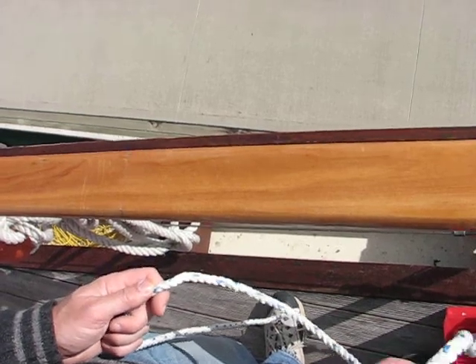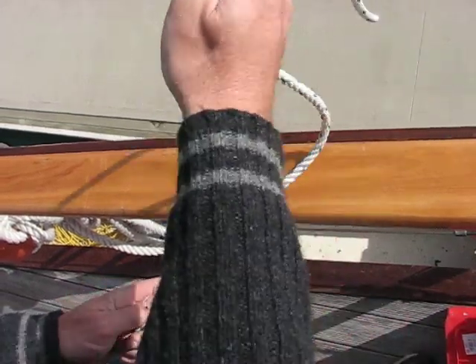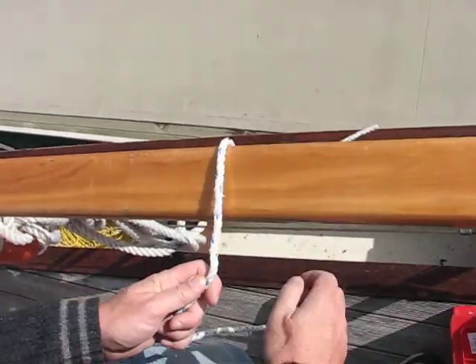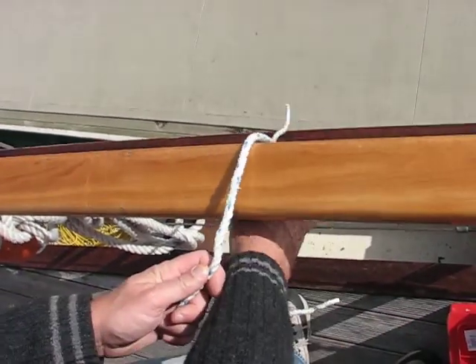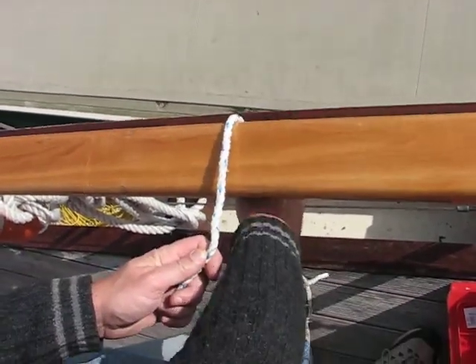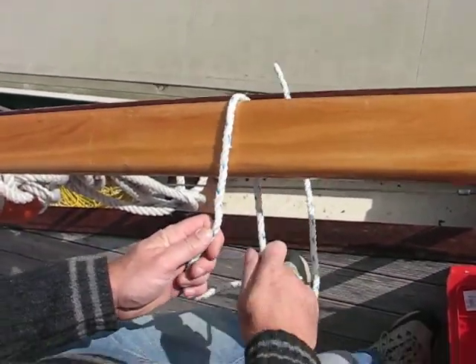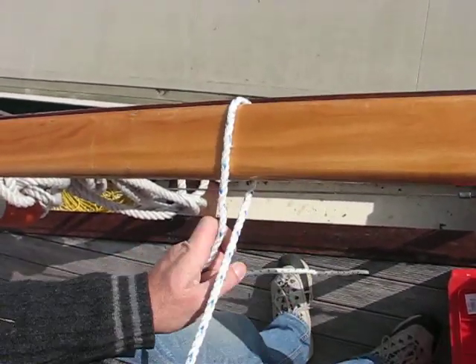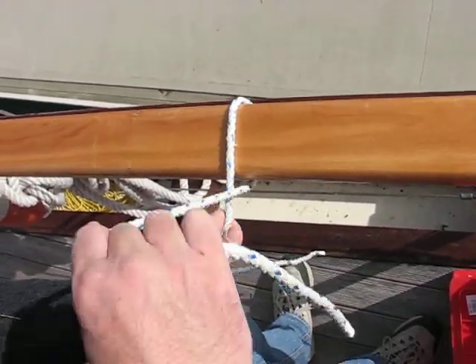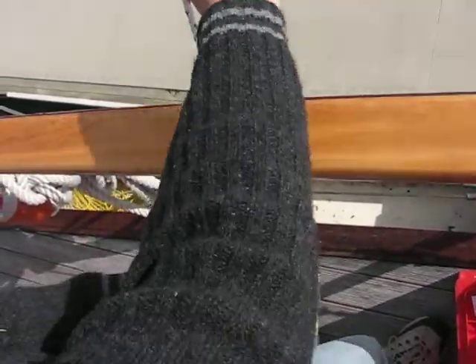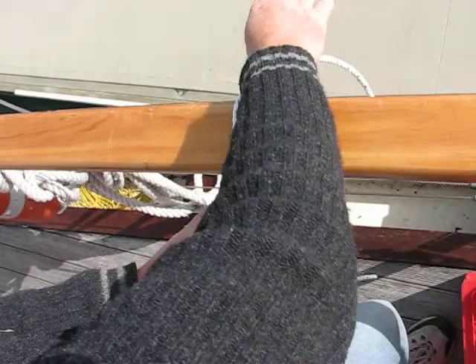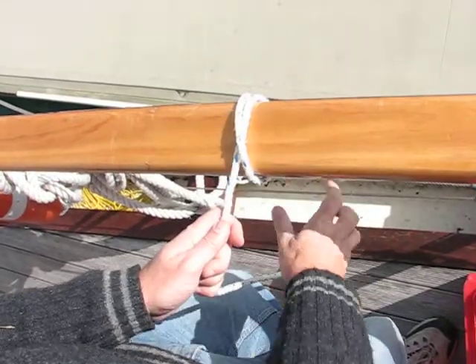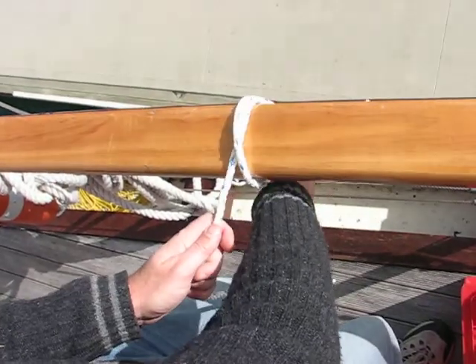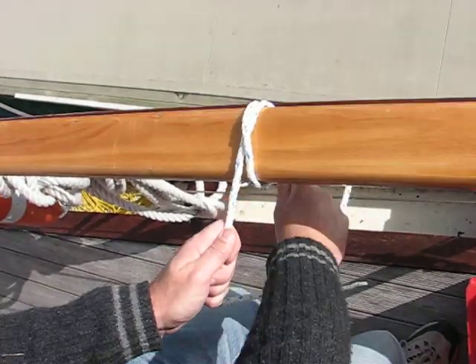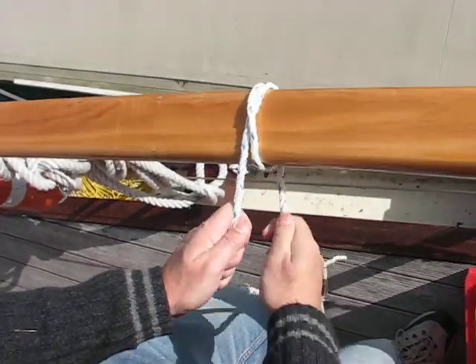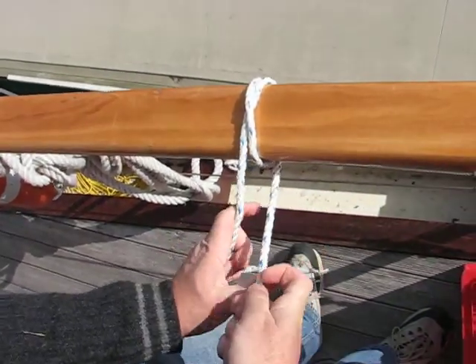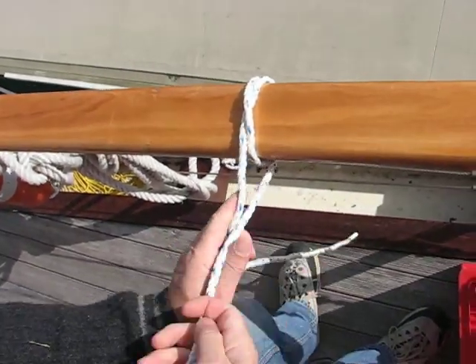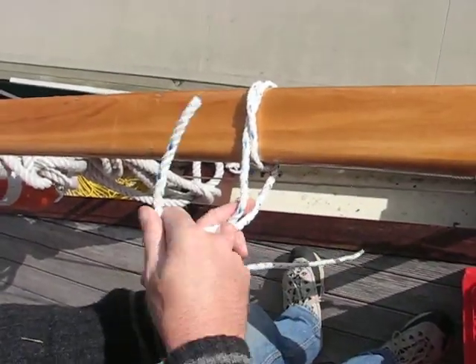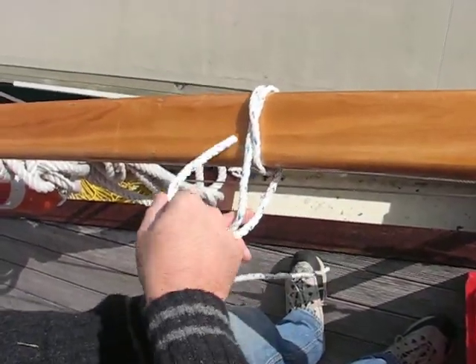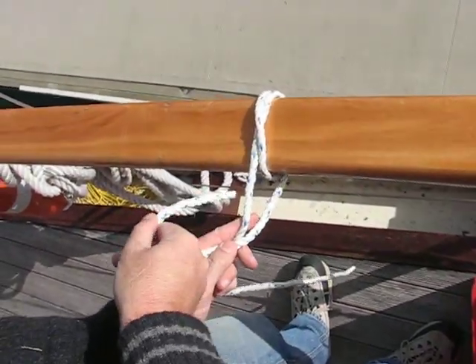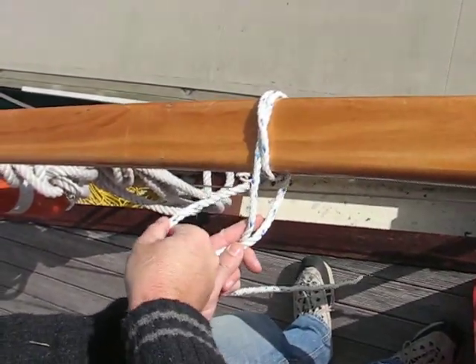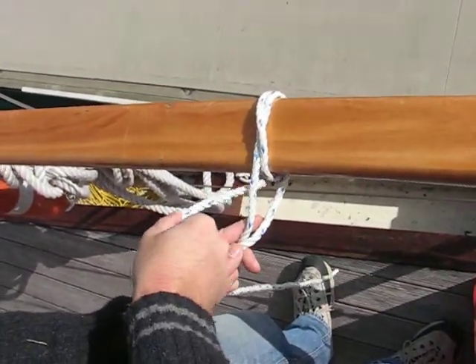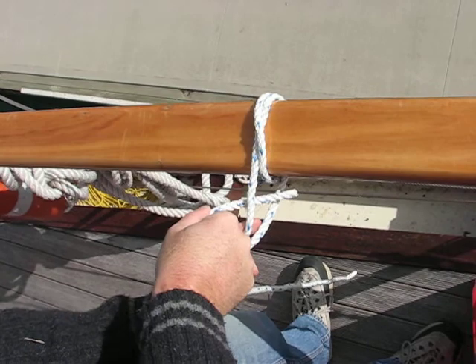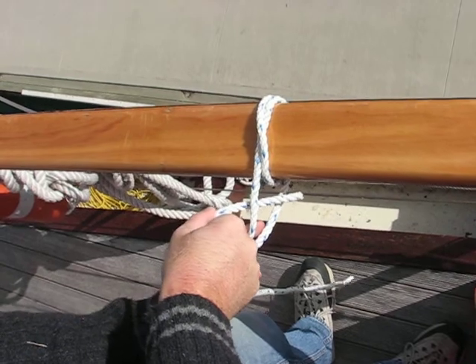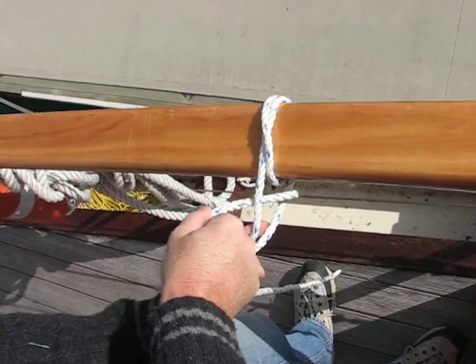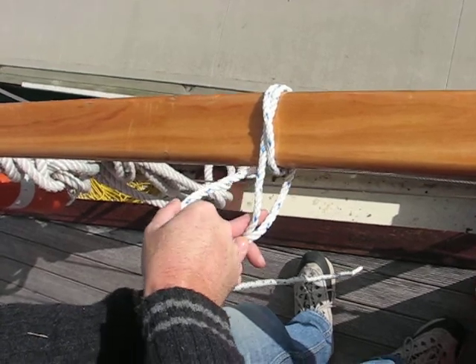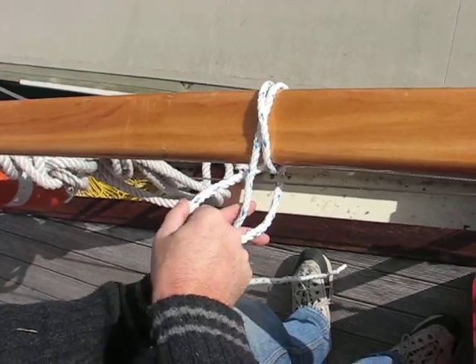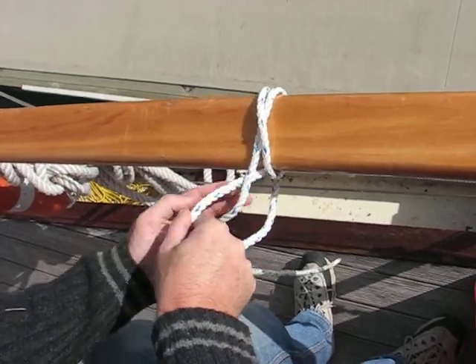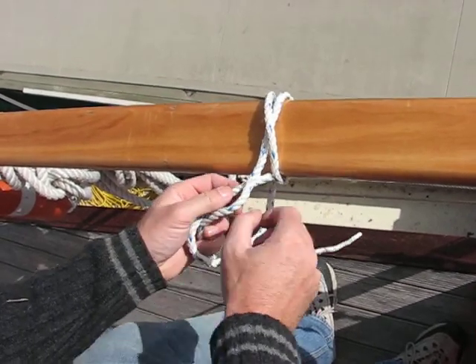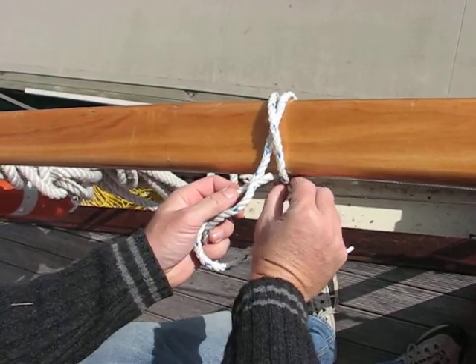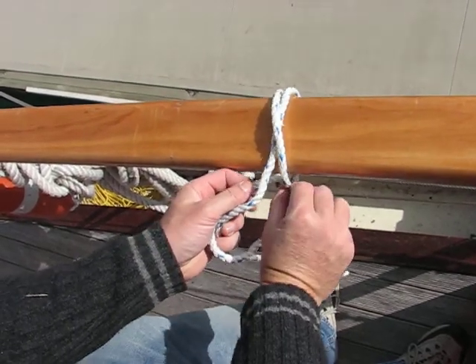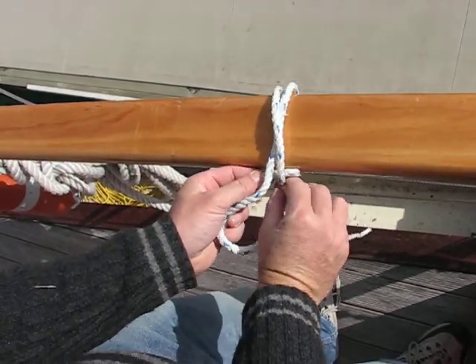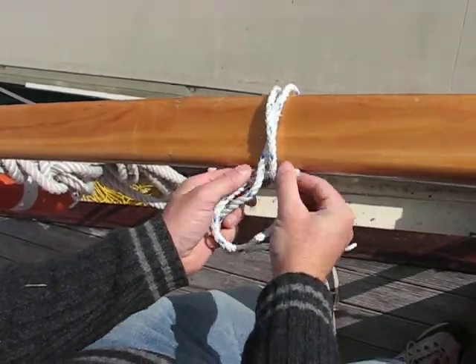This is the anchor bend, which is like the round turn and two half hitches. Here is our round turn. The first half hitch would normally go under here, but in the case of the anchor bend, it comes under here.